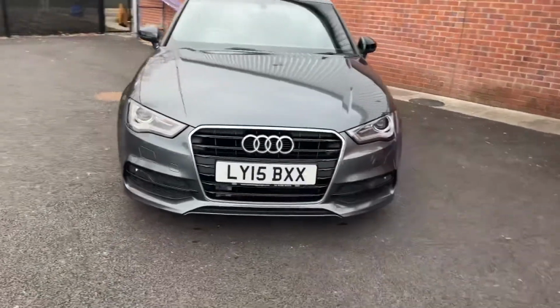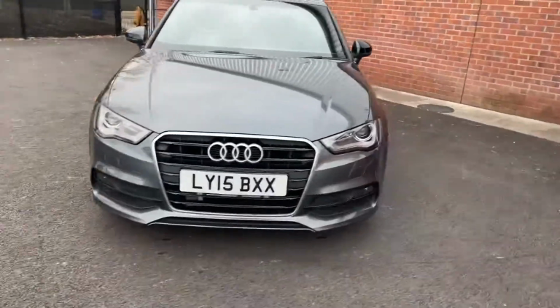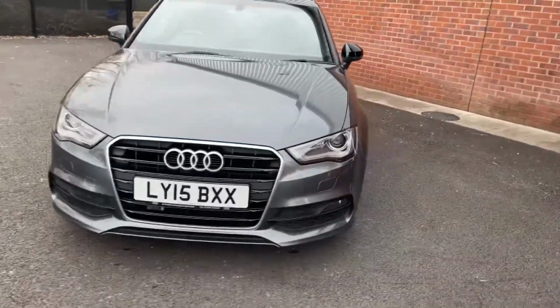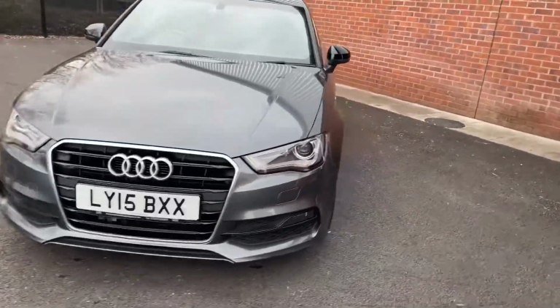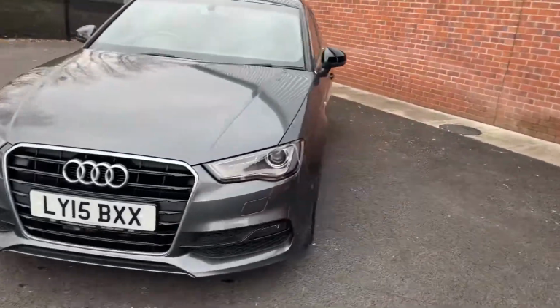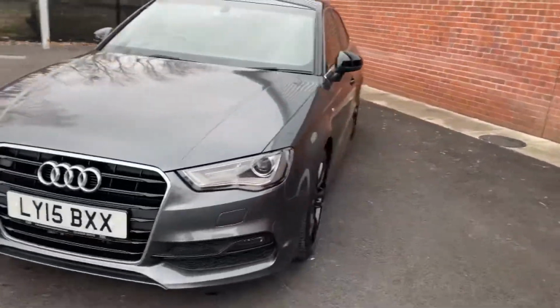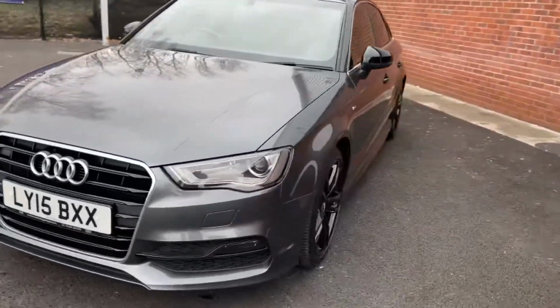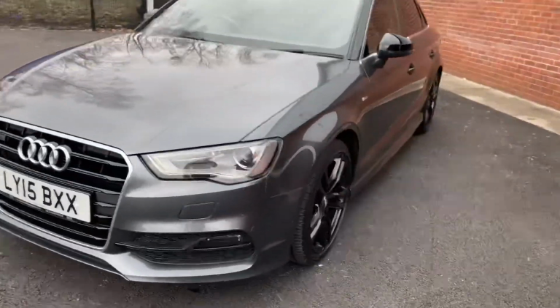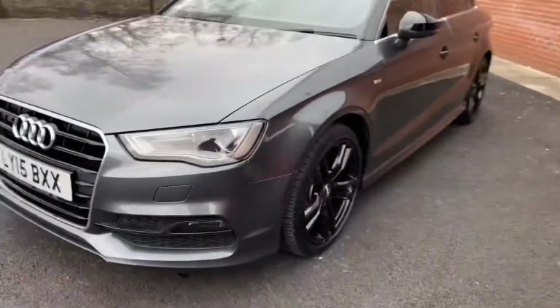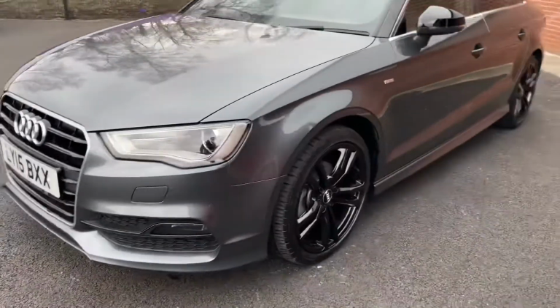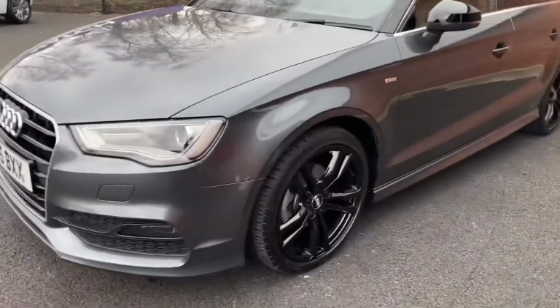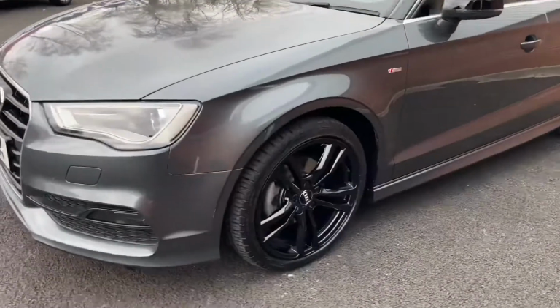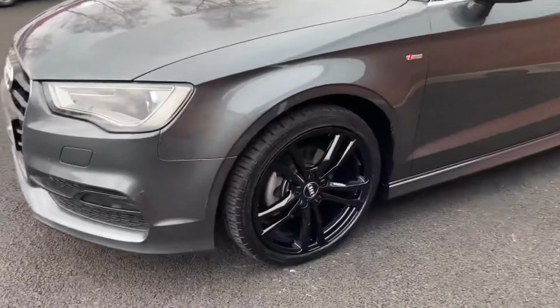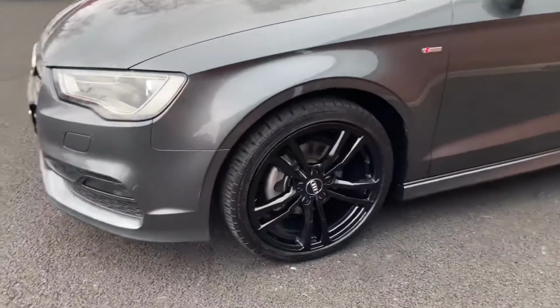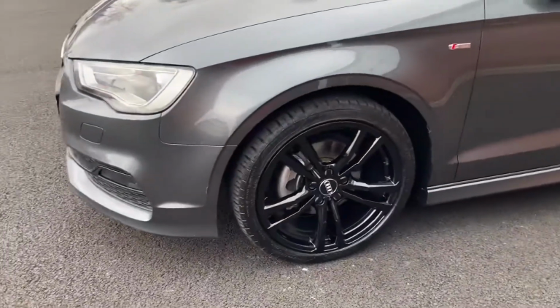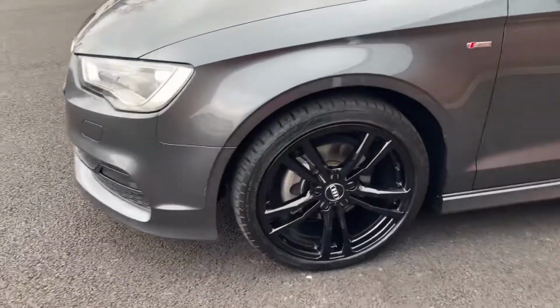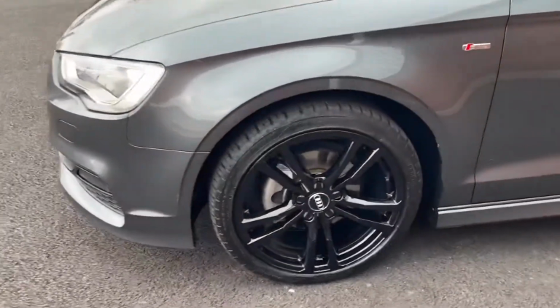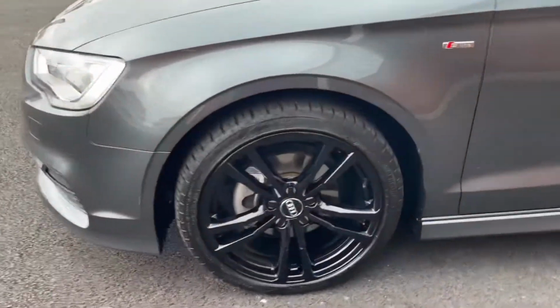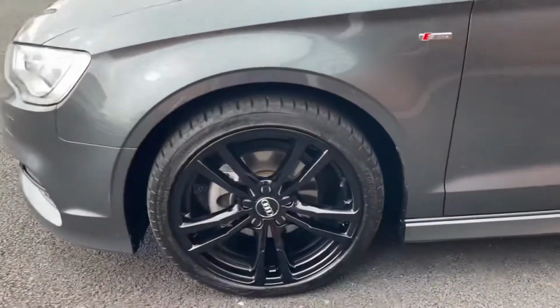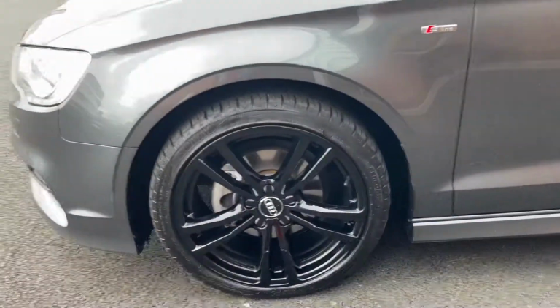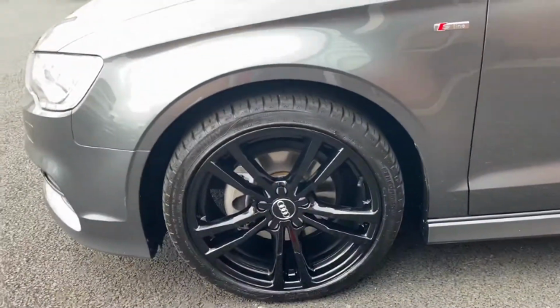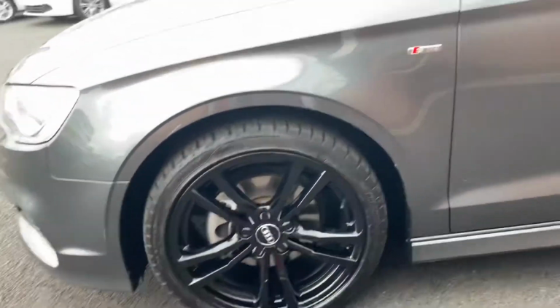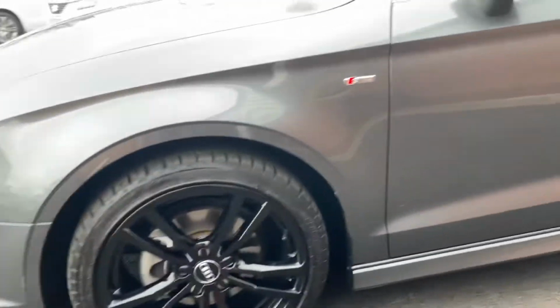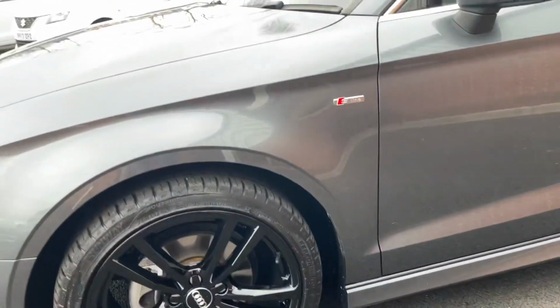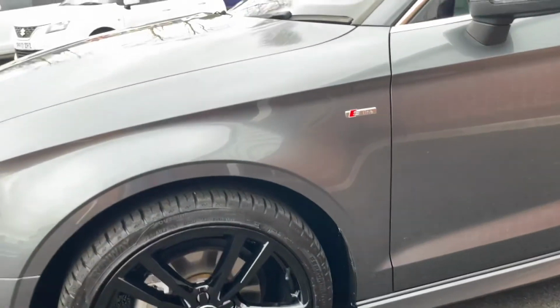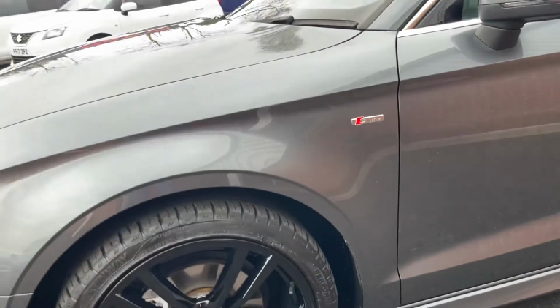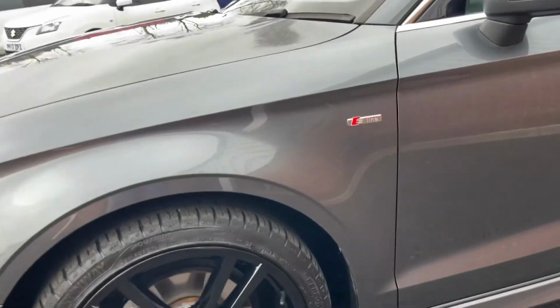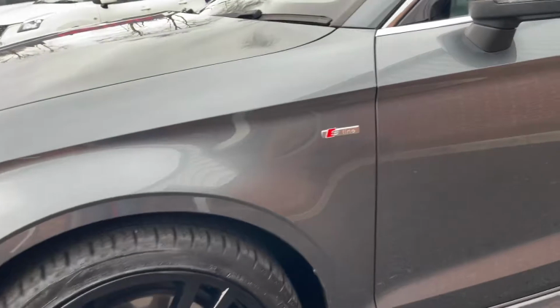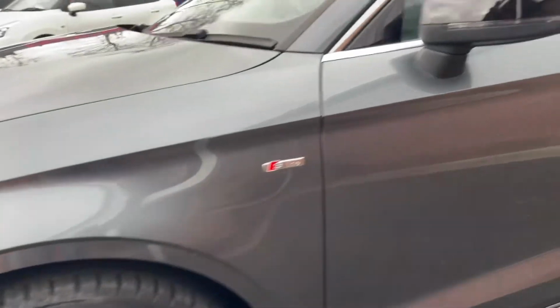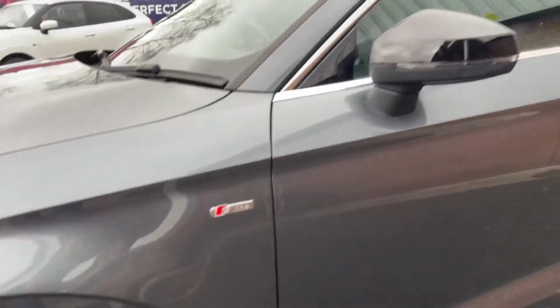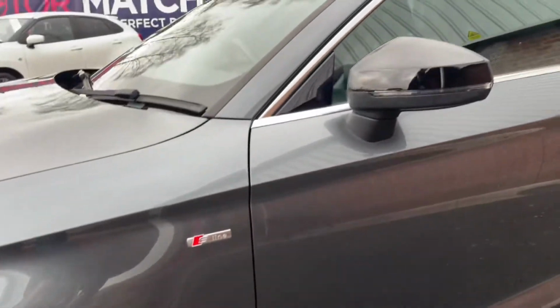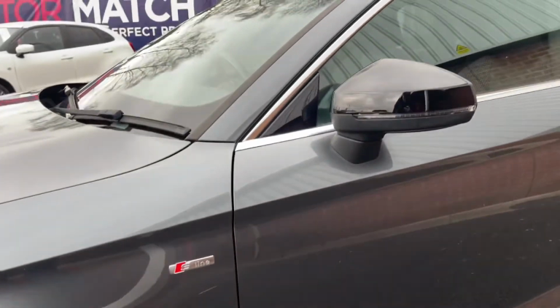As we make our way down the side, you do have 18-inch alloy wheels in gloss black with S-Line badging down the side and gloss black mirror caps.